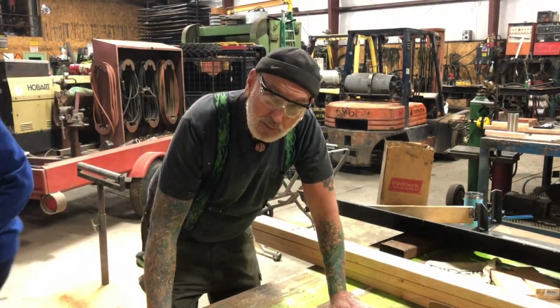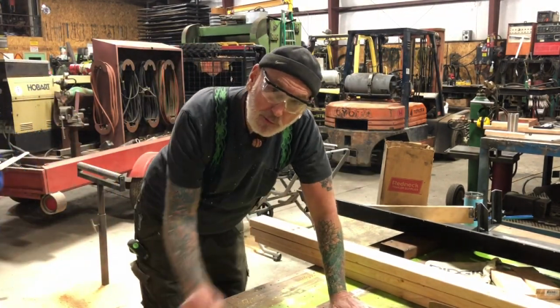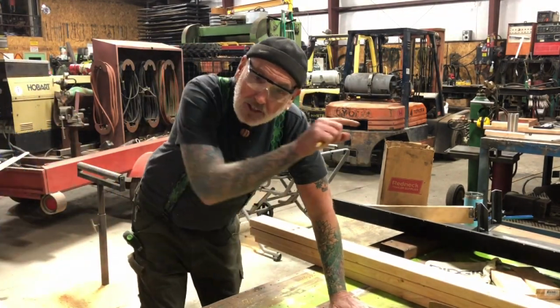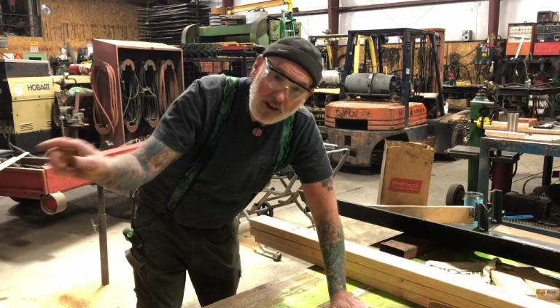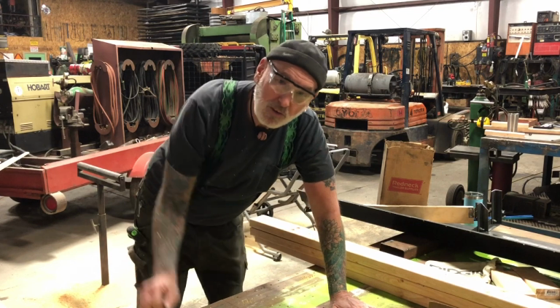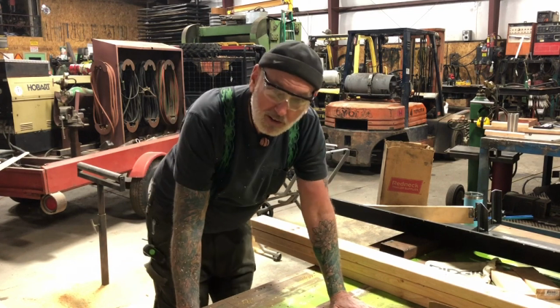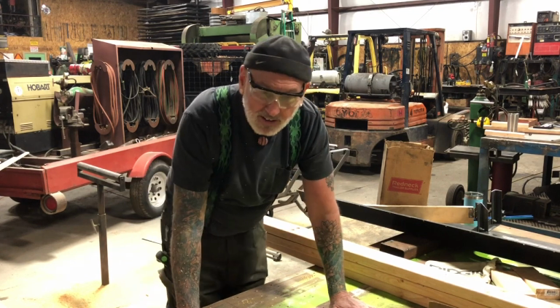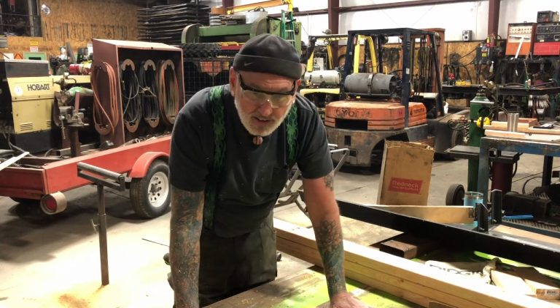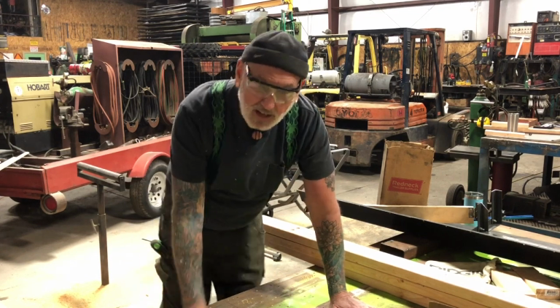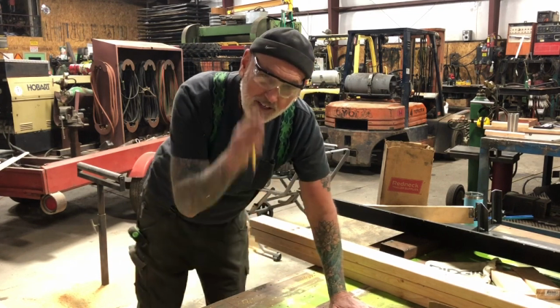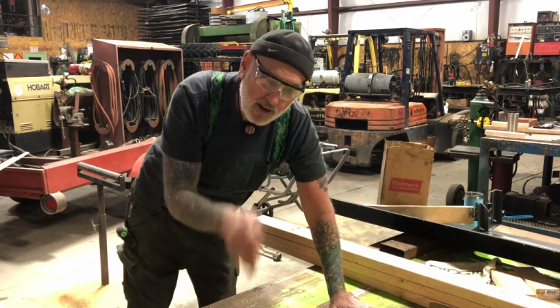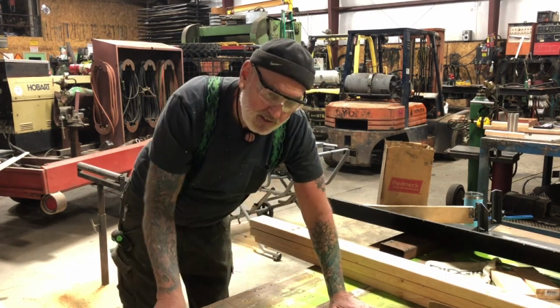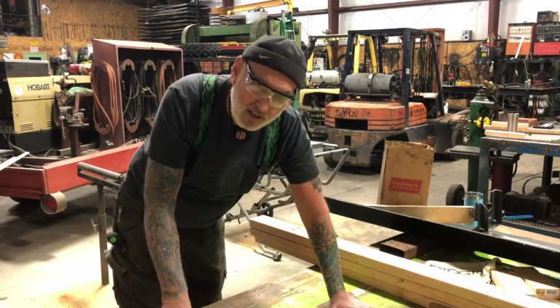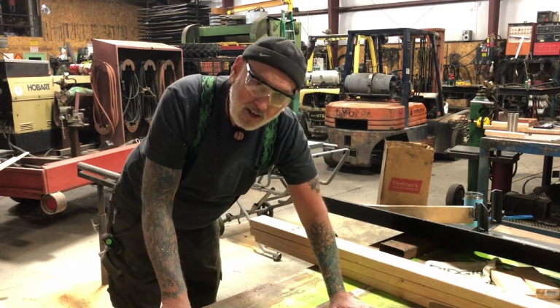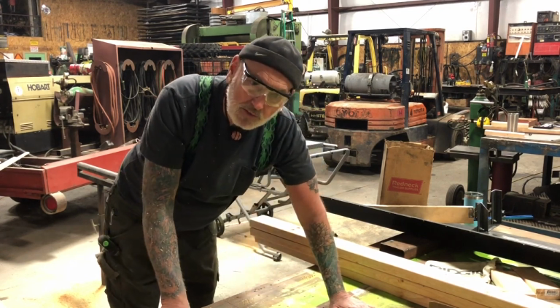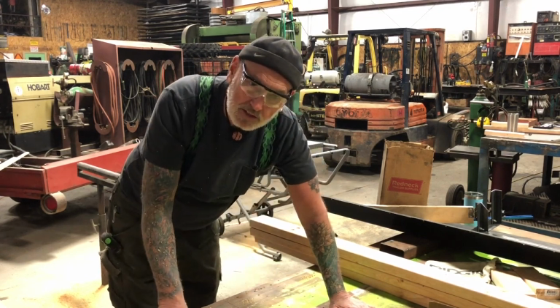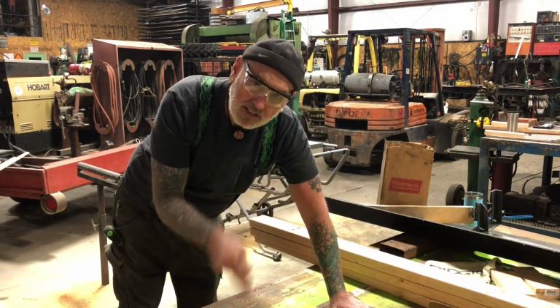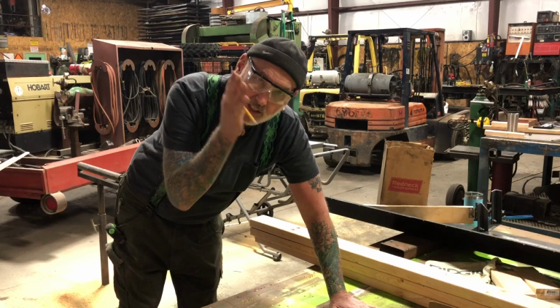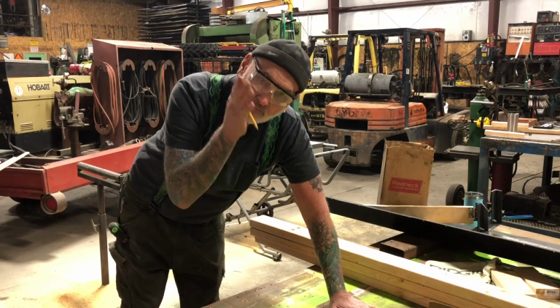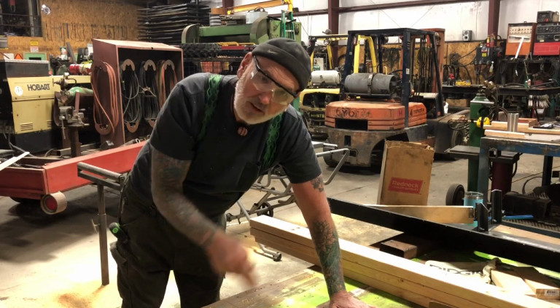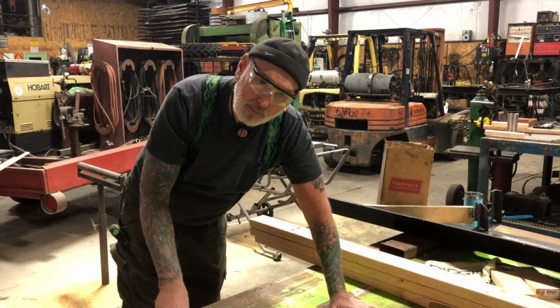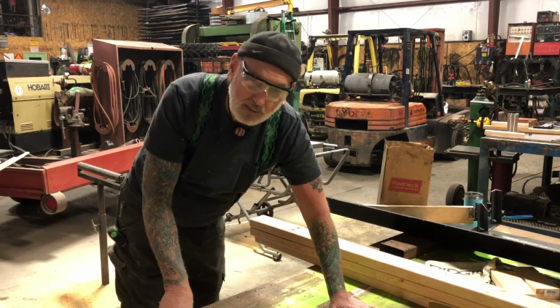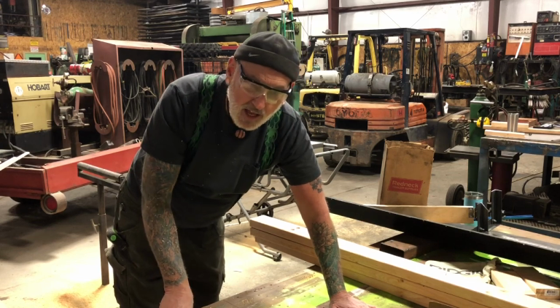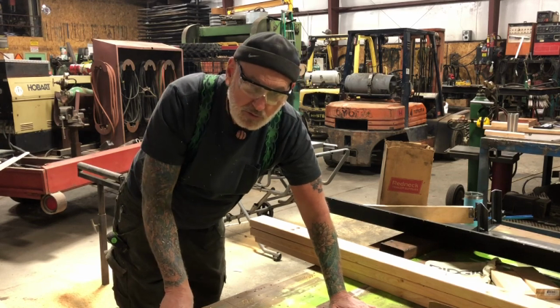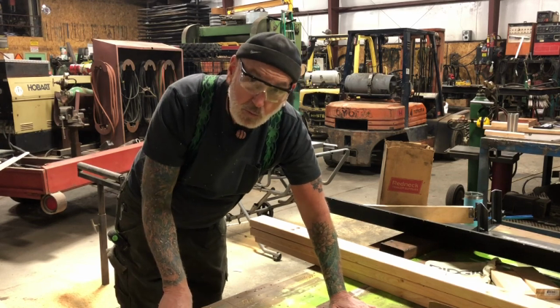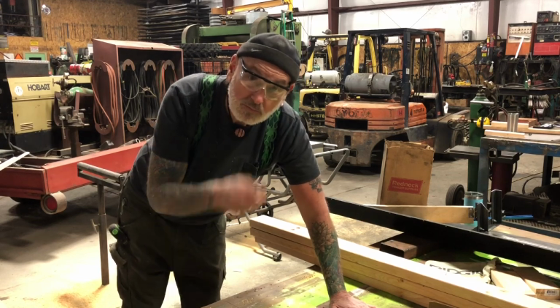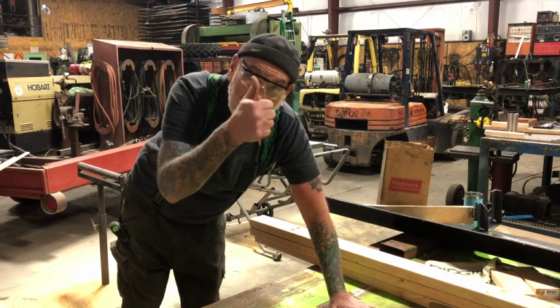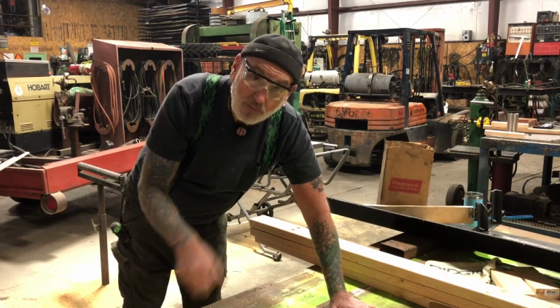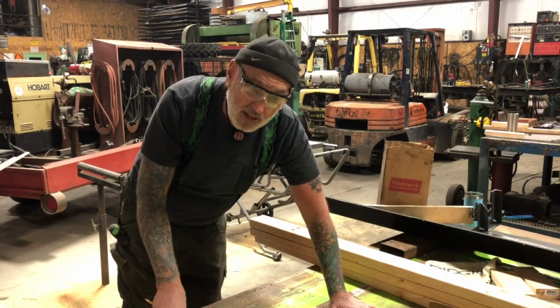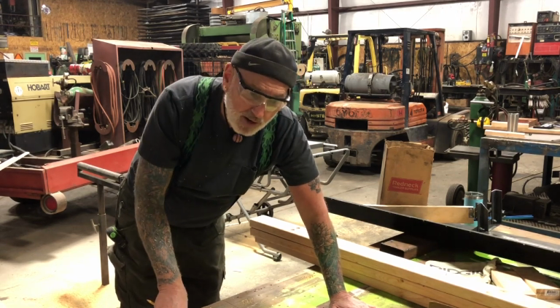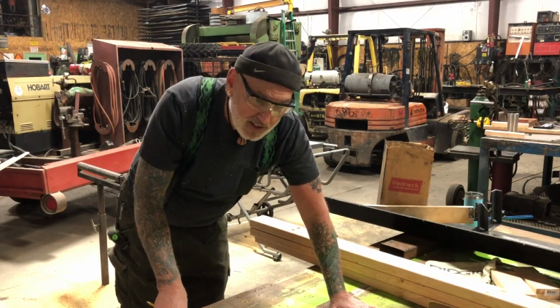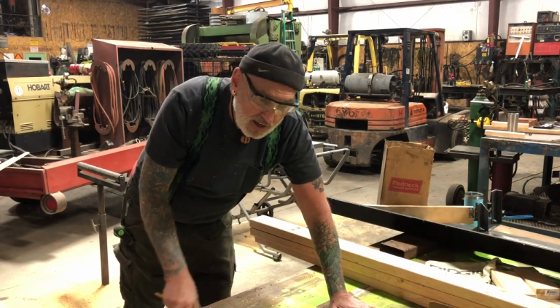We're not going to need the propane heater today unless the clouds crowd in. What's up YouTube — we just ripped the boards to go along the floor and now we've got to cut them at one and a half degrees to match the angle that our bus happens to have. So we're making progress on the framing.